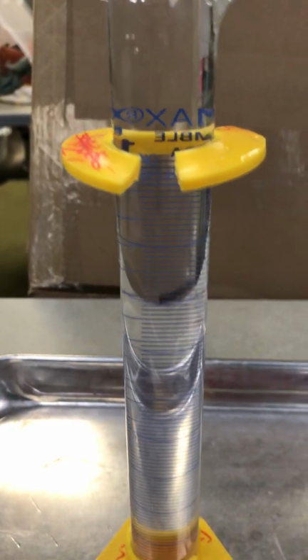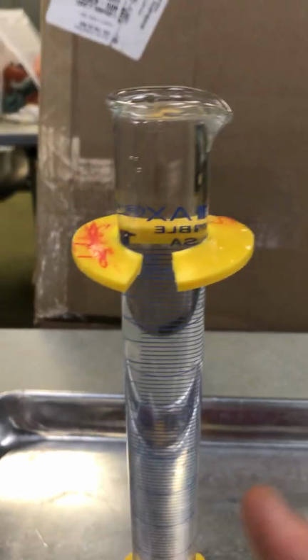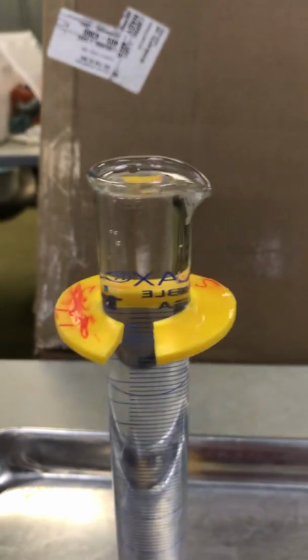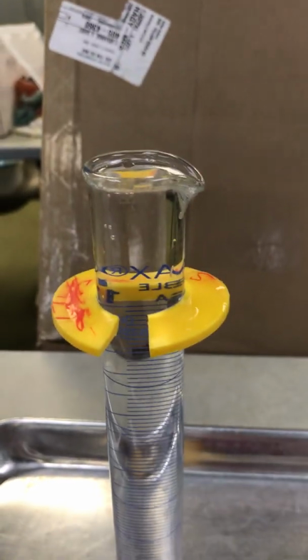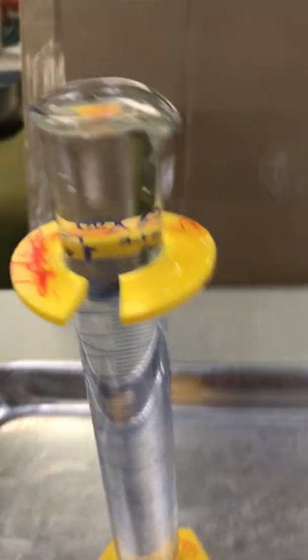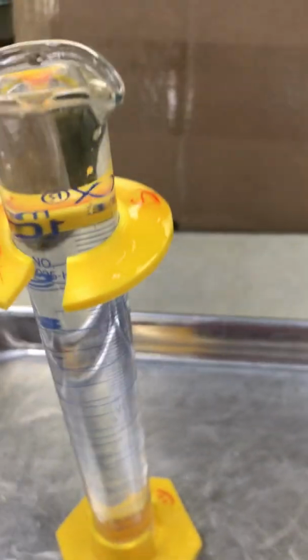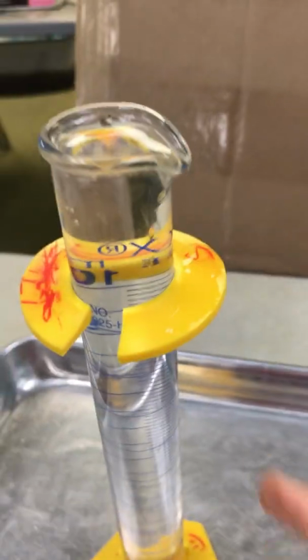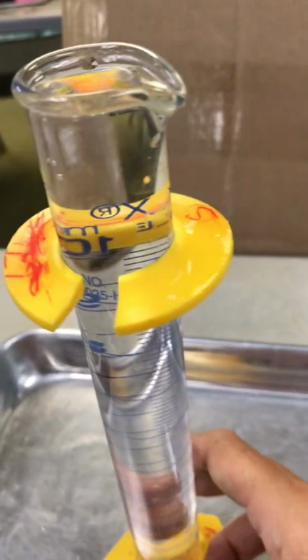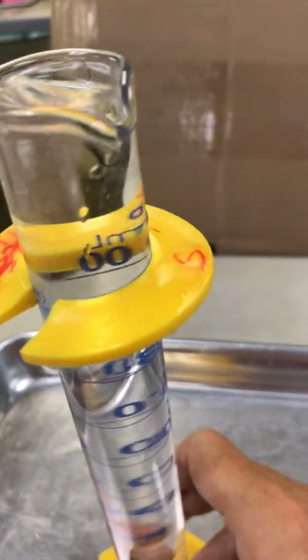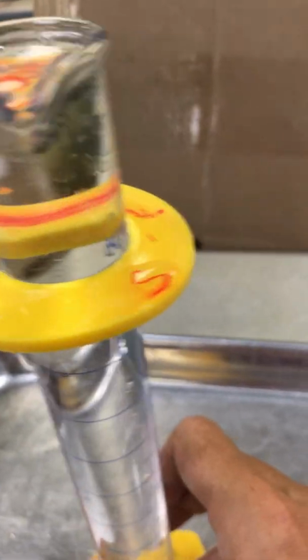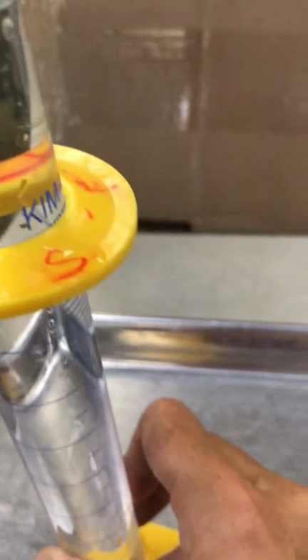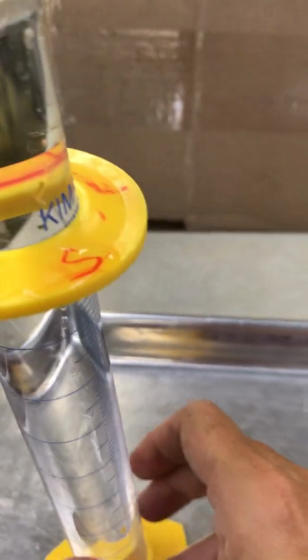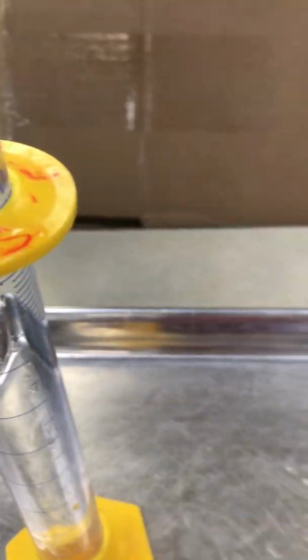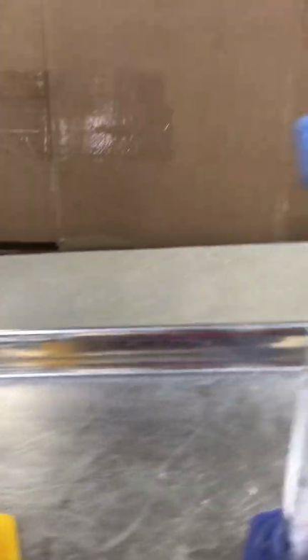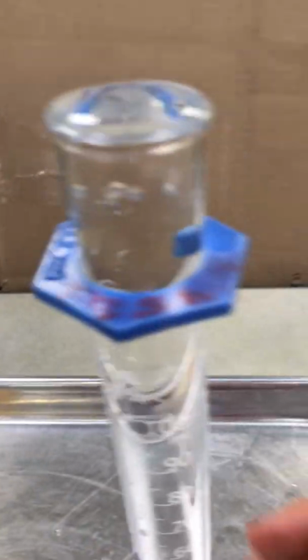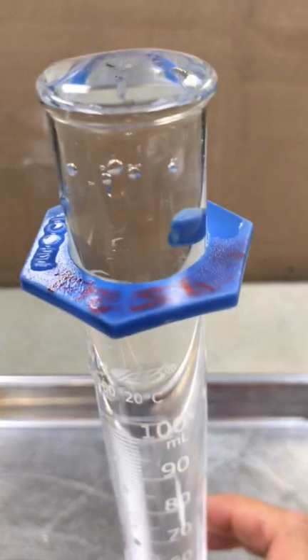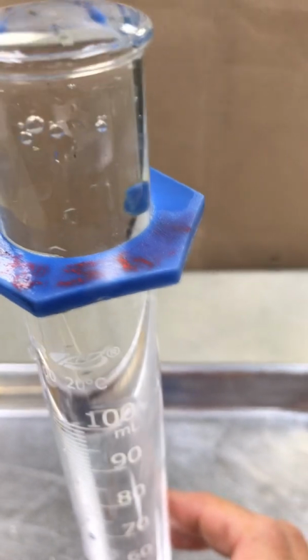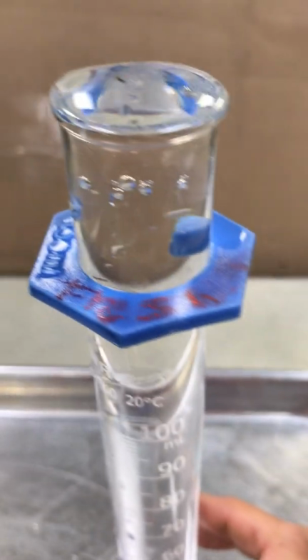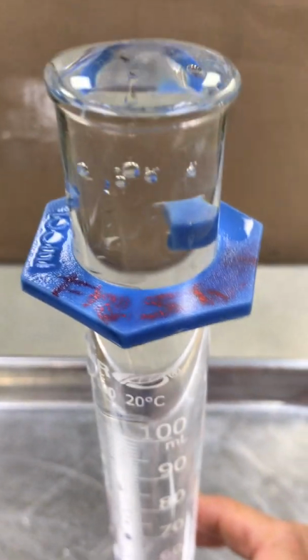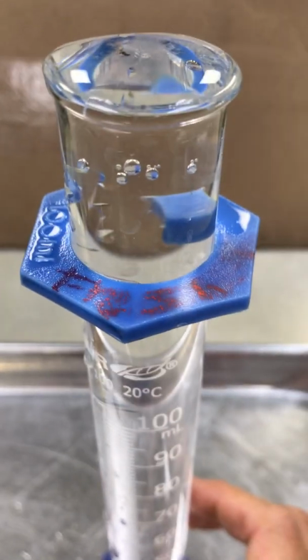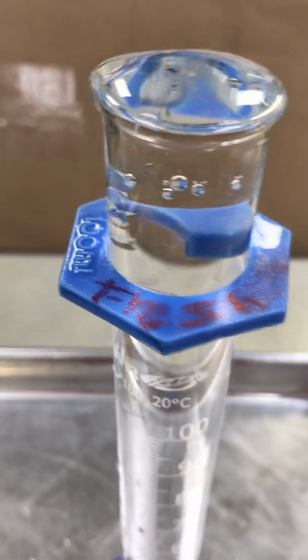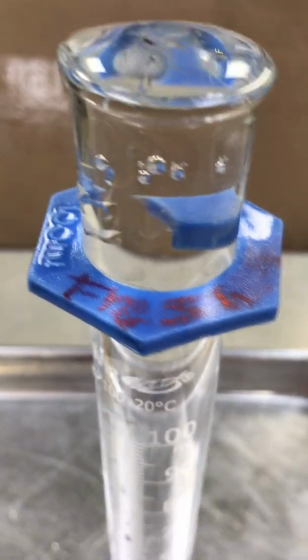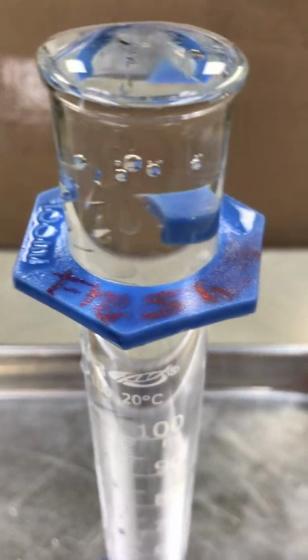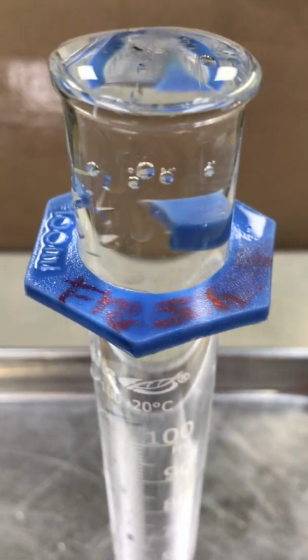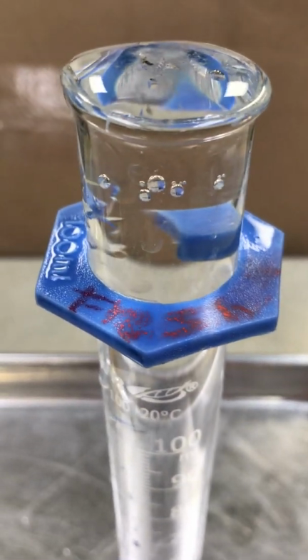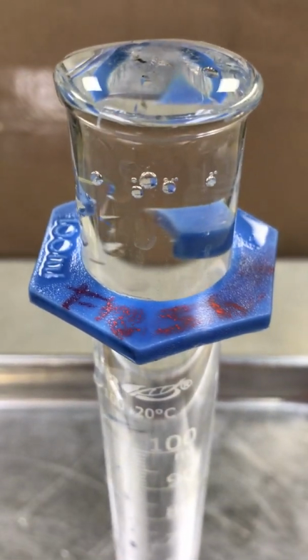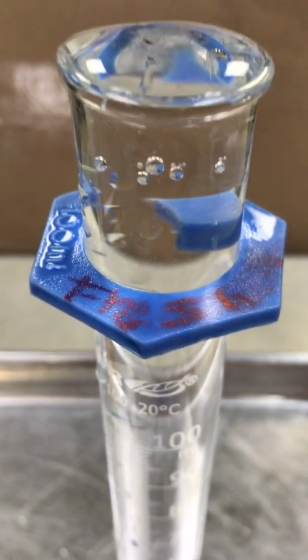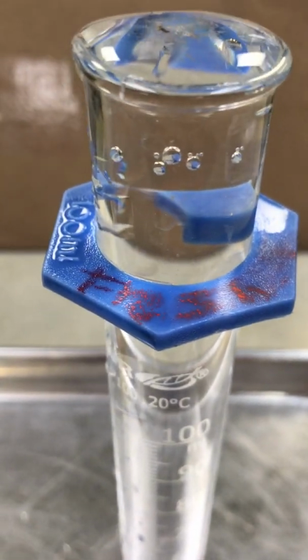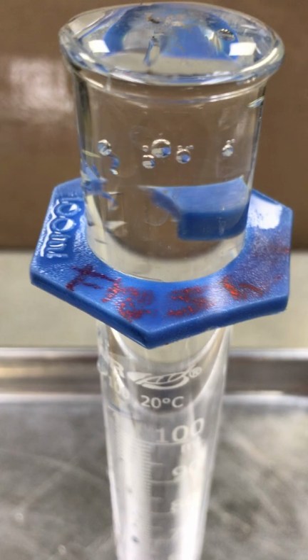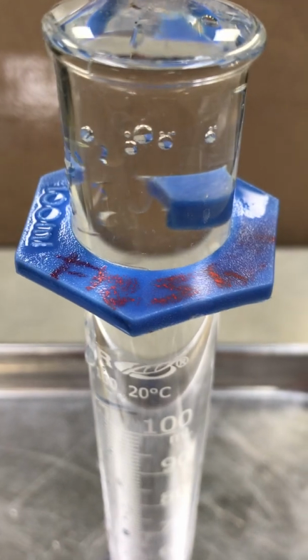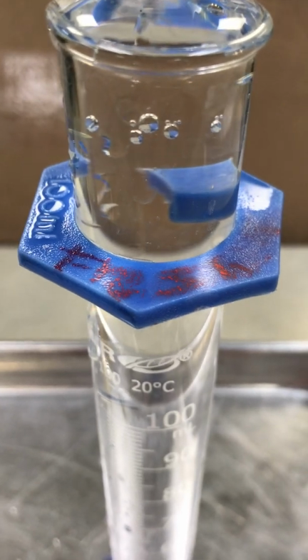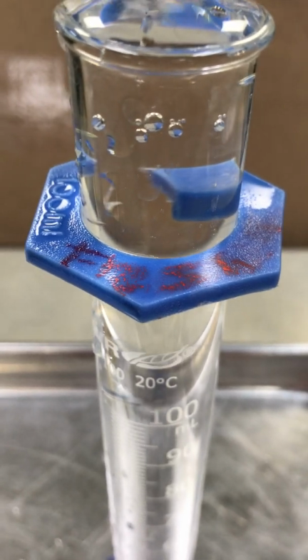This graduated cylinder contains salt water, which I've labeled with an S for salt, and this one contains fresh water — which remember means water with no salt in it — so I've written that on there as well.